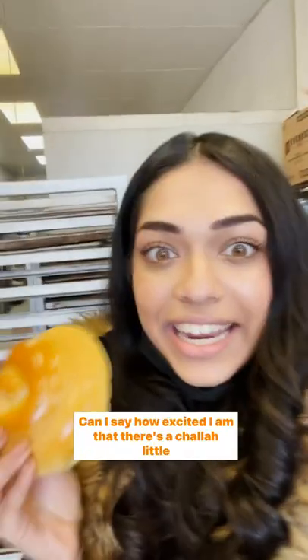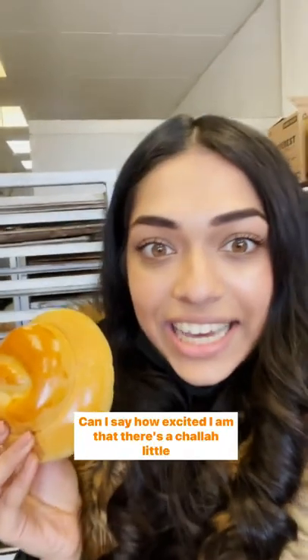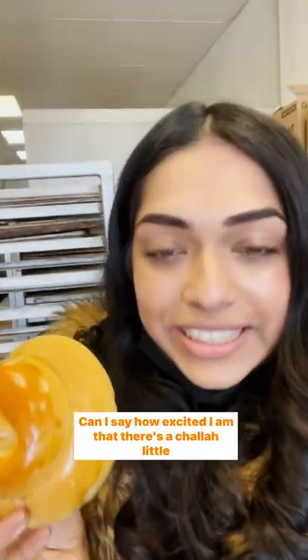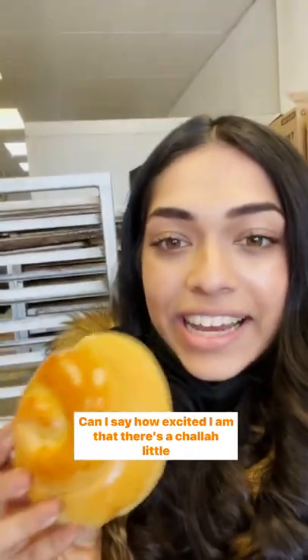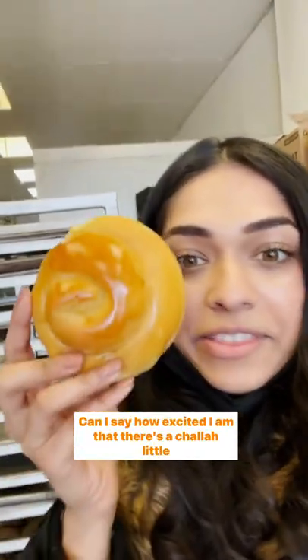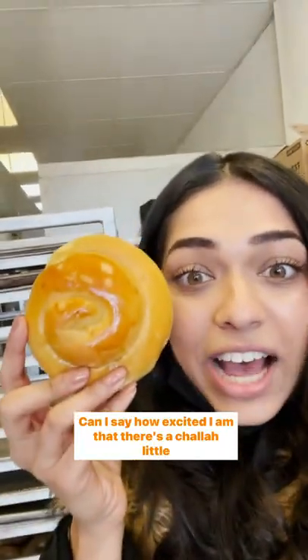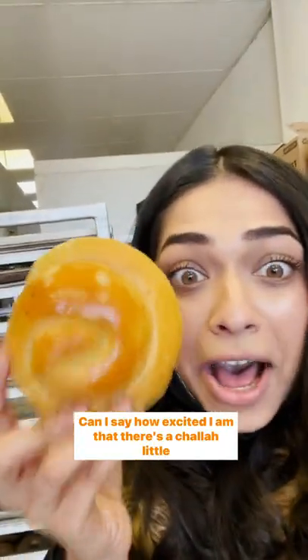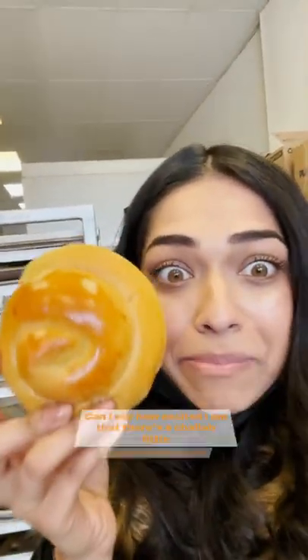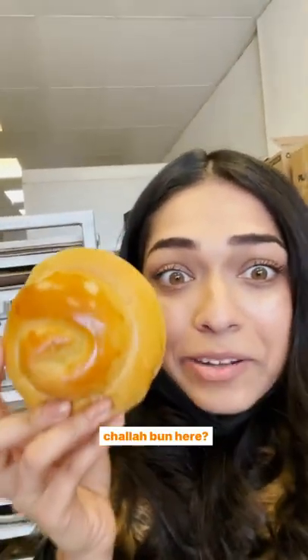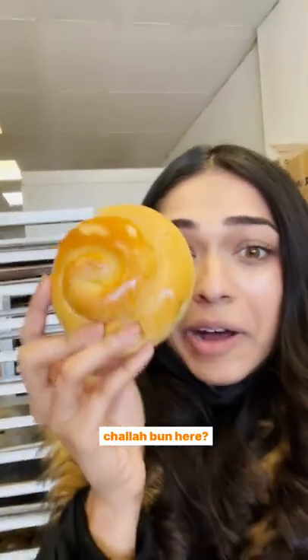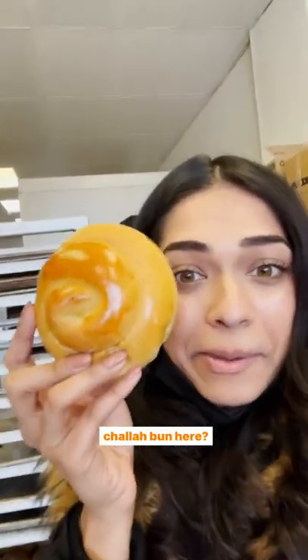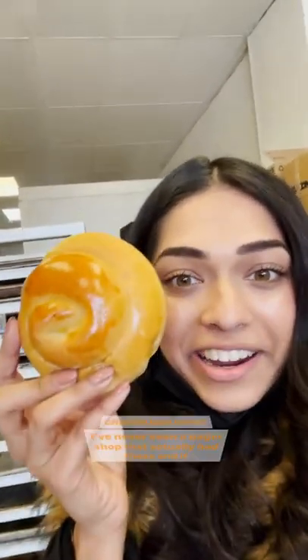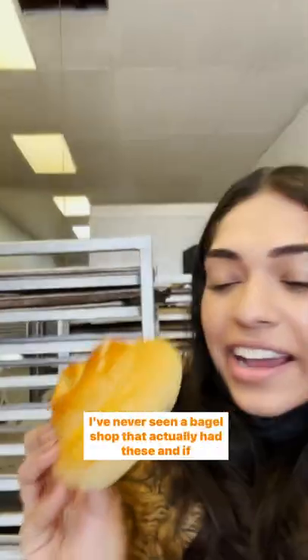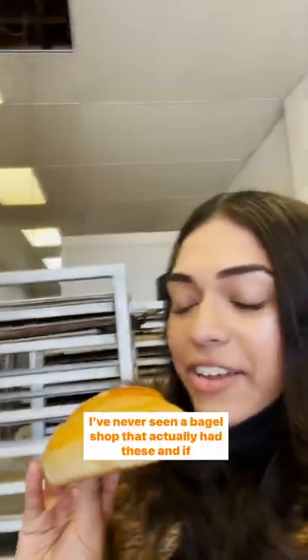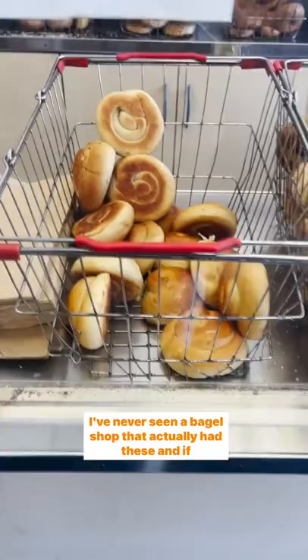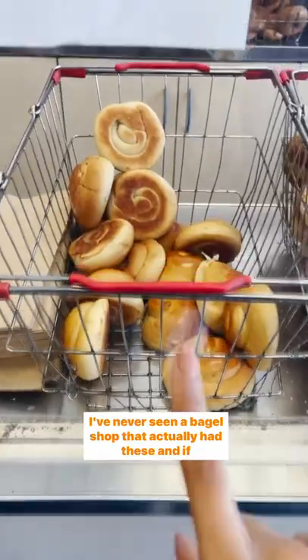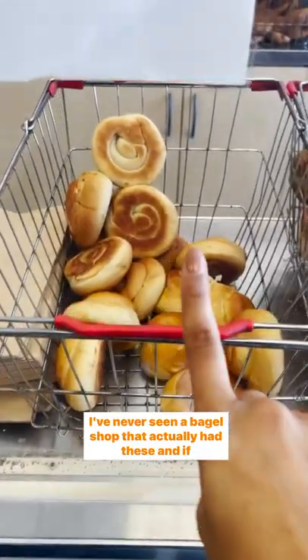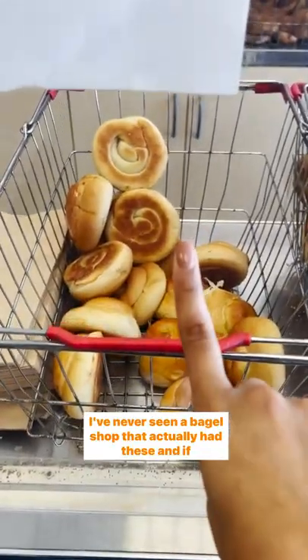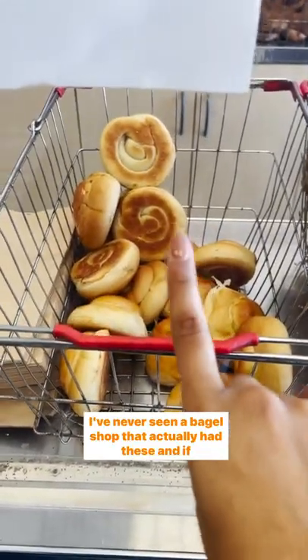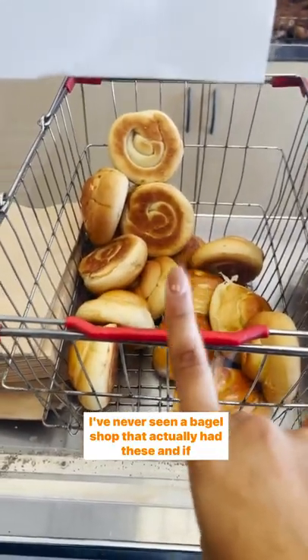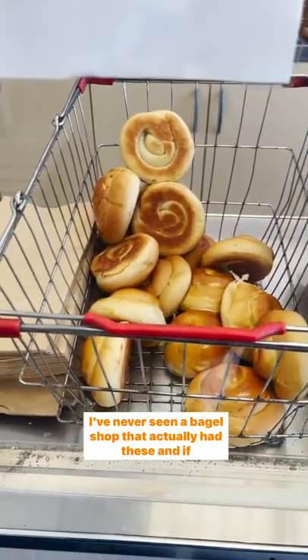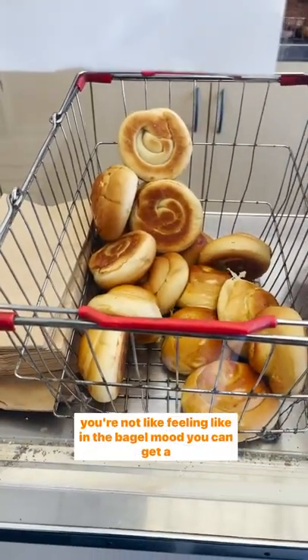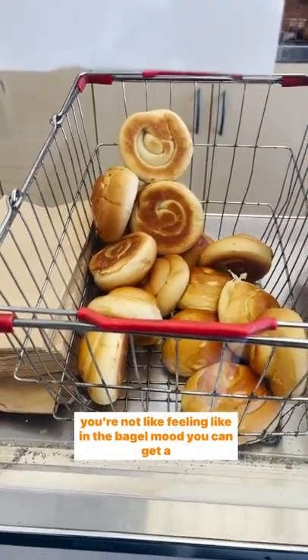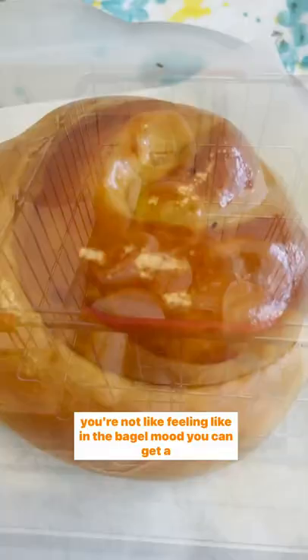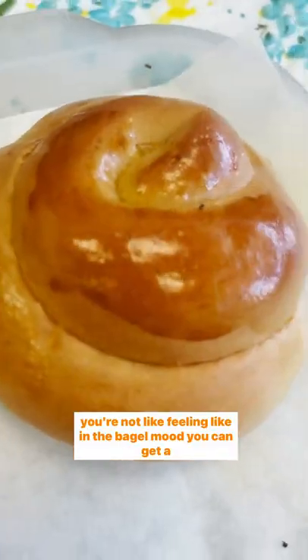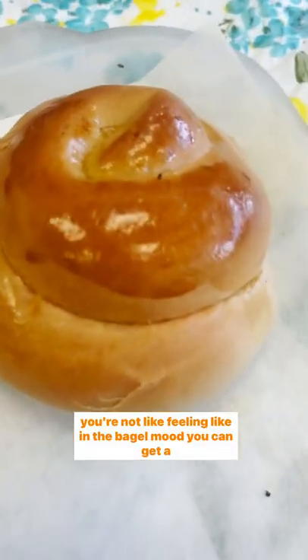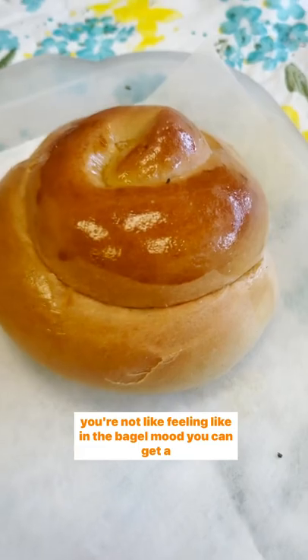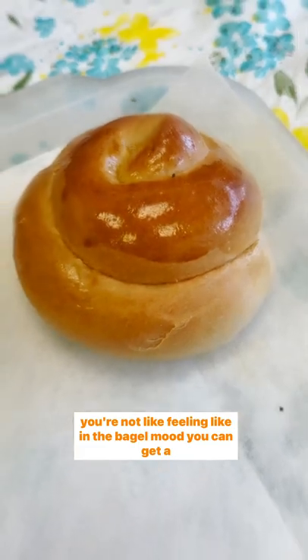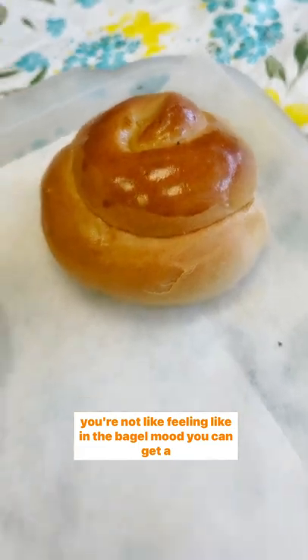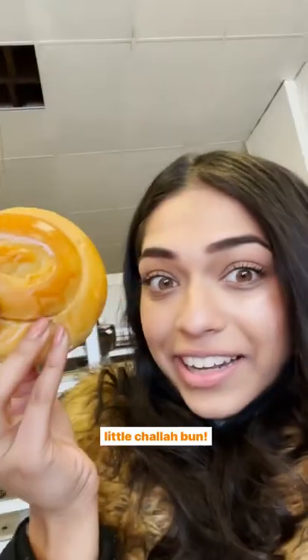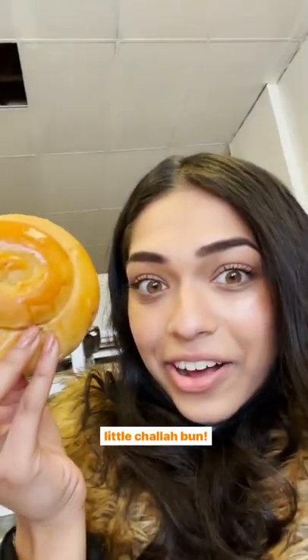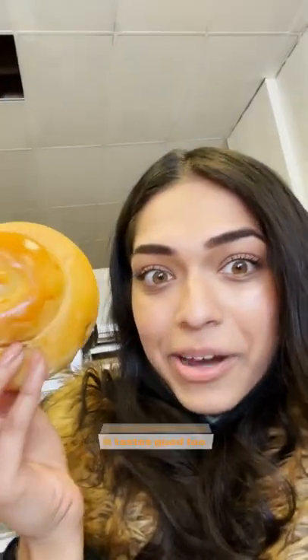Can I say how excited I am that there's a challah little challah bun here? I've never seen a bagel shop that actually had these, and if you're not feeling in the bagel mood, you can get a little challah bun.